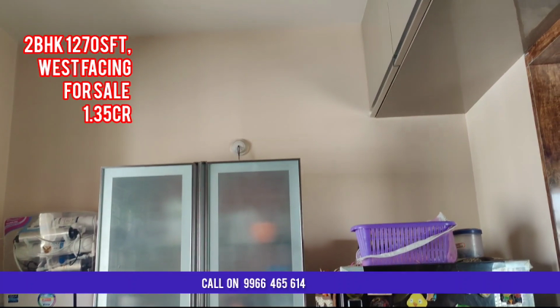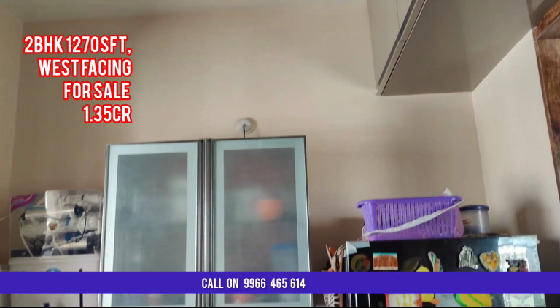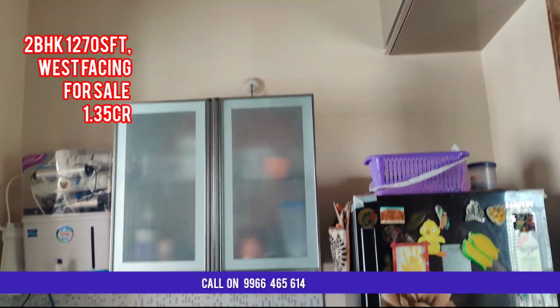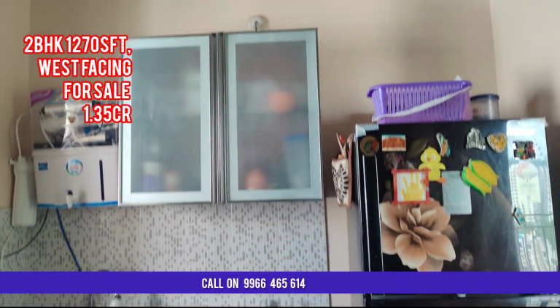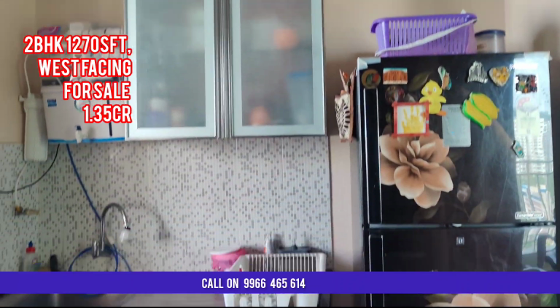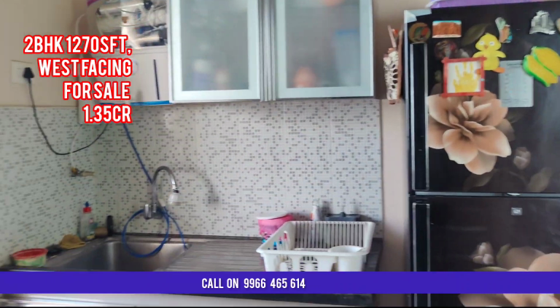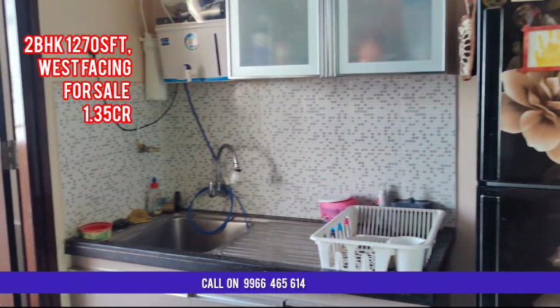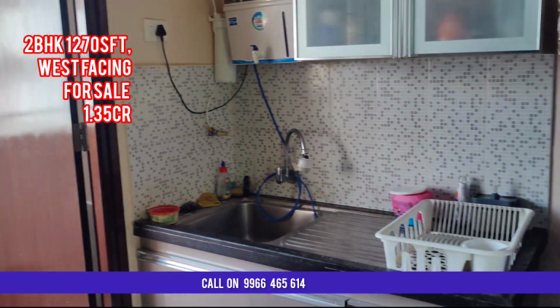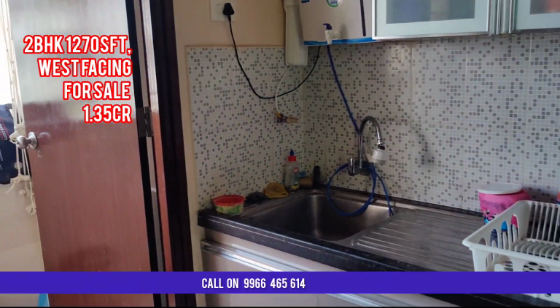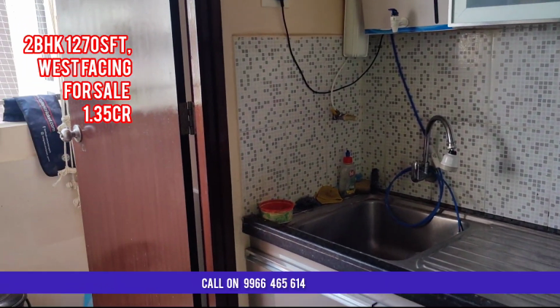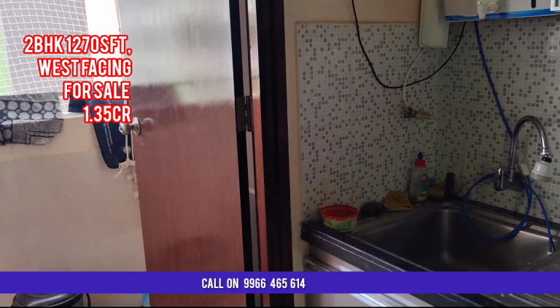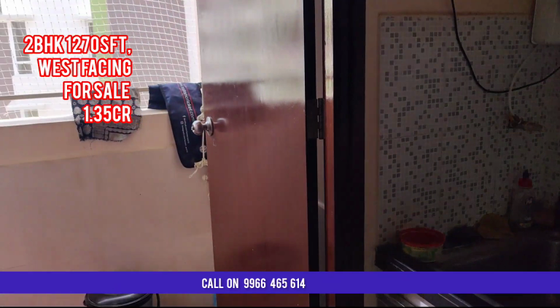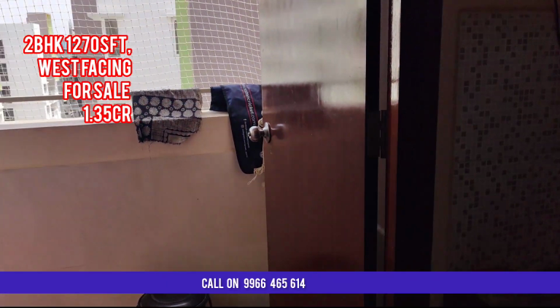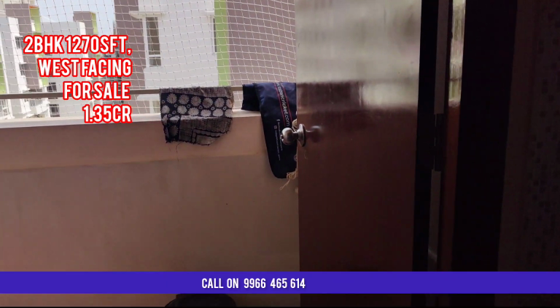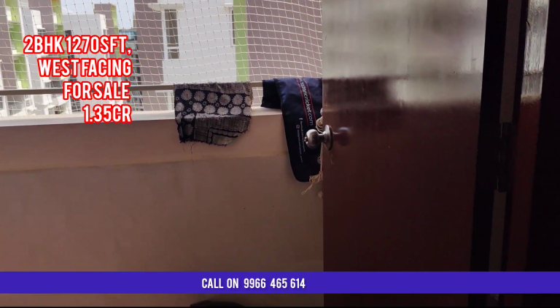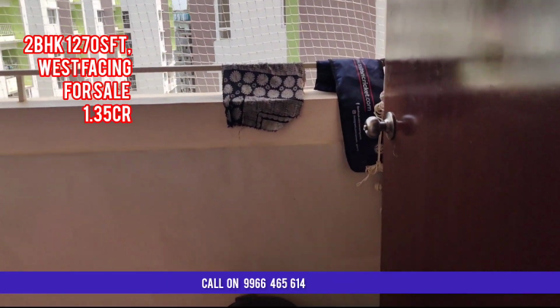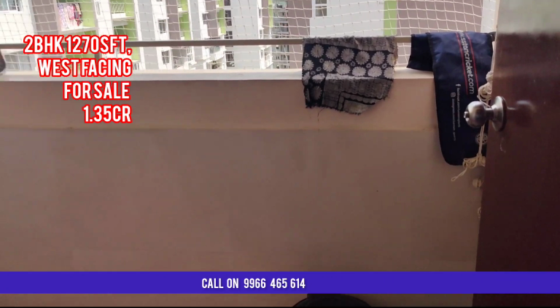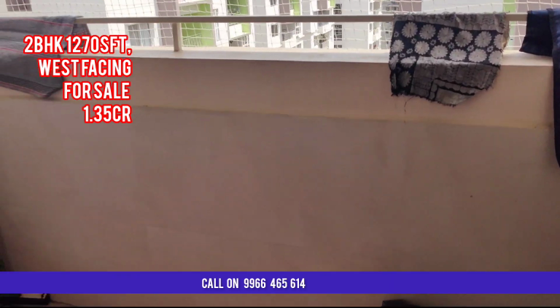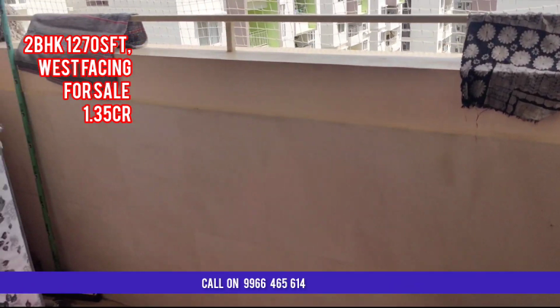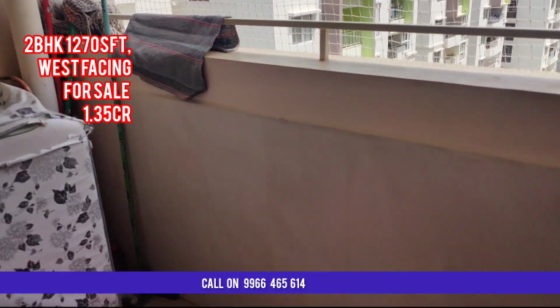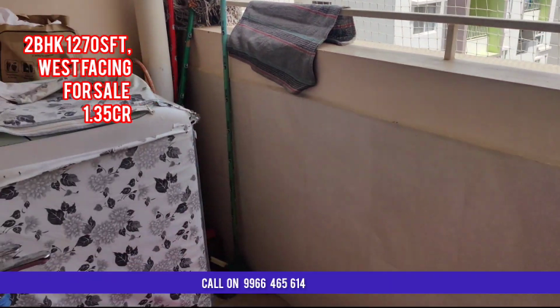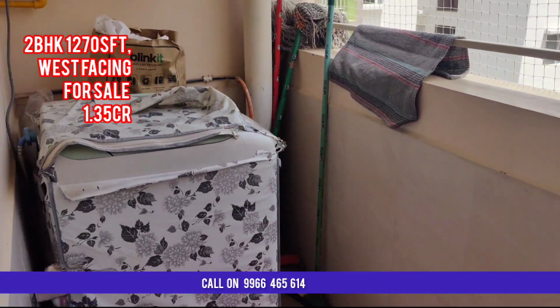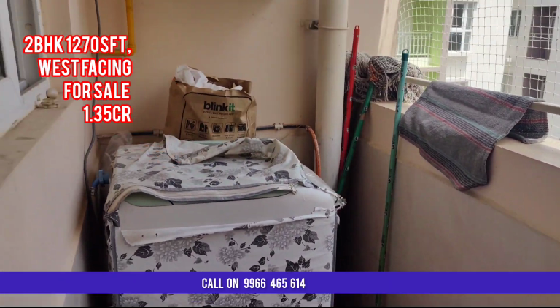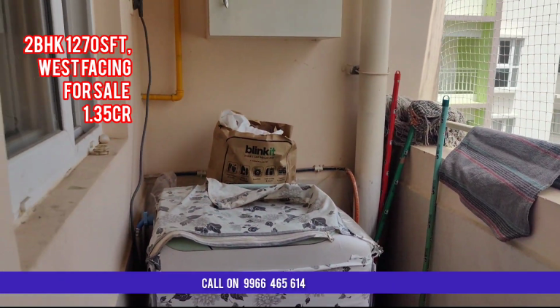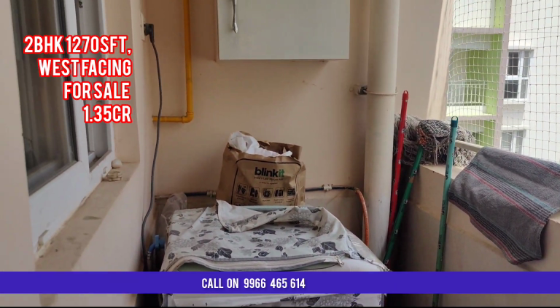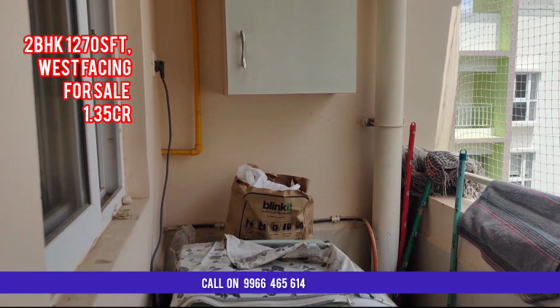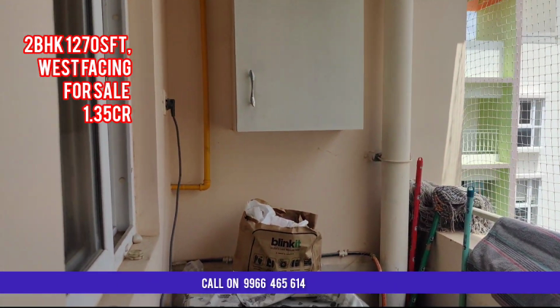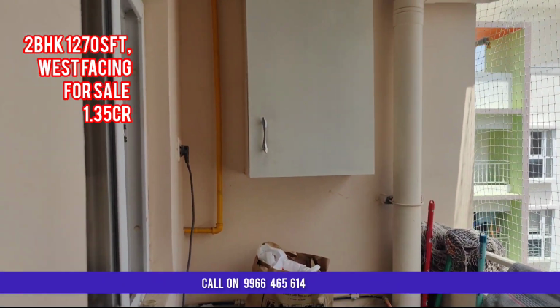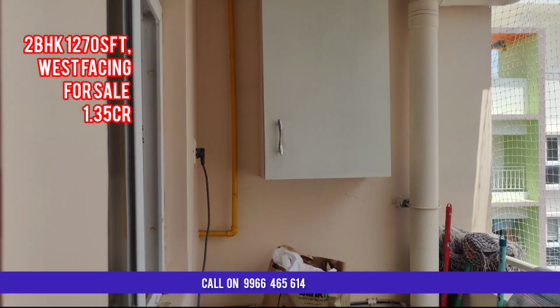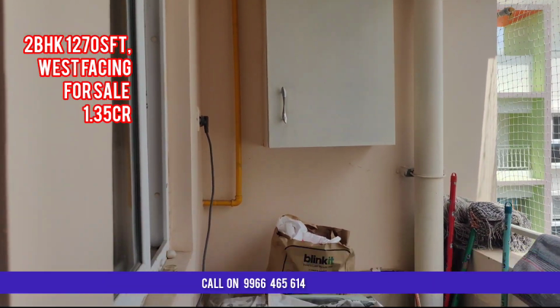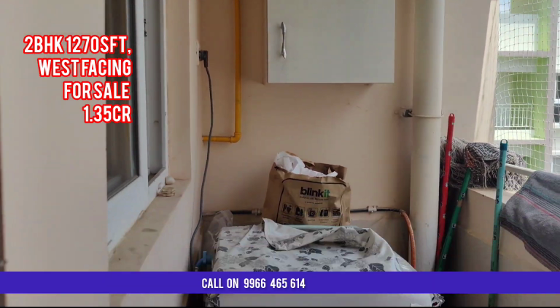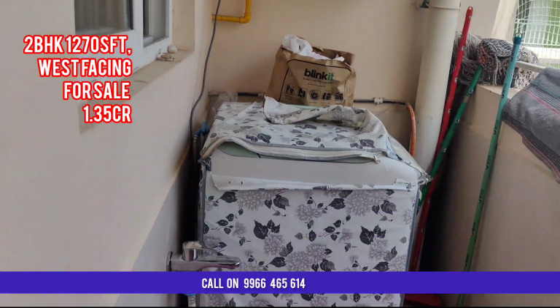The refrigerator, washing machine, and all those kinds of stuff they will take off from the flat. If you are watching our channel for the first time, please subscribe for more future videos like this property.